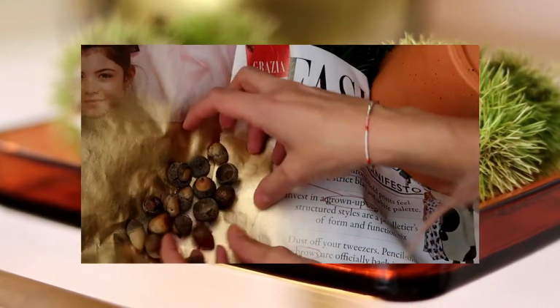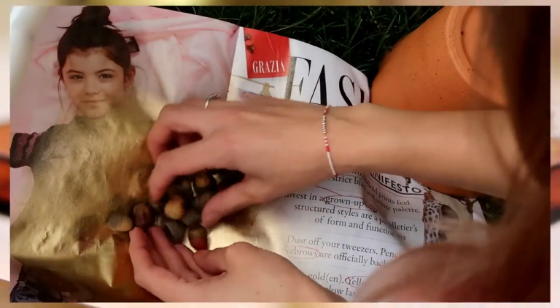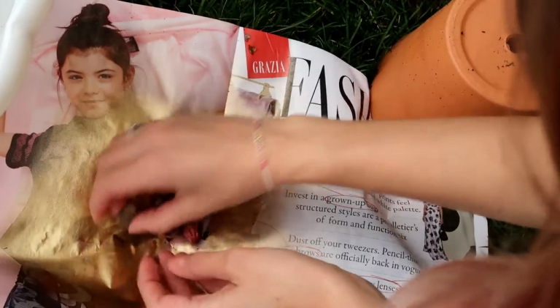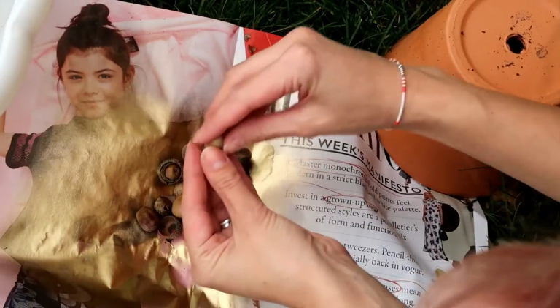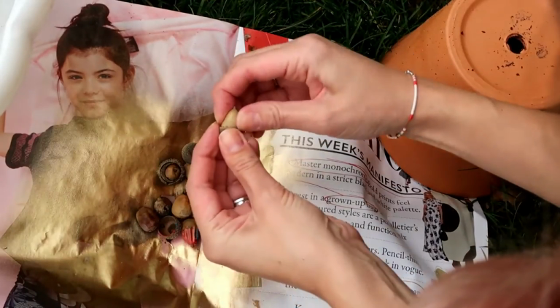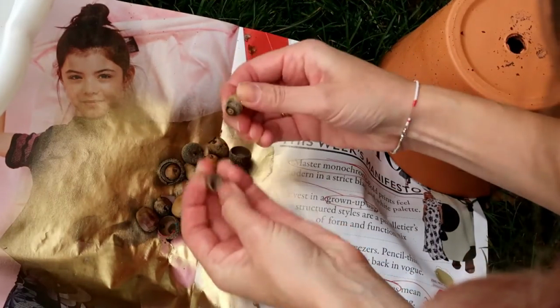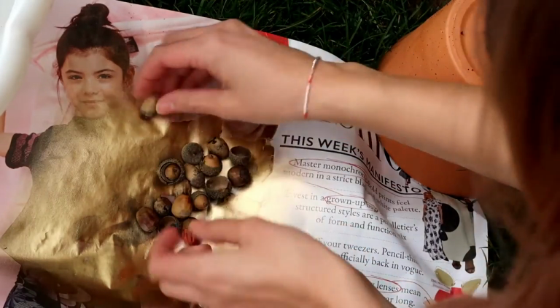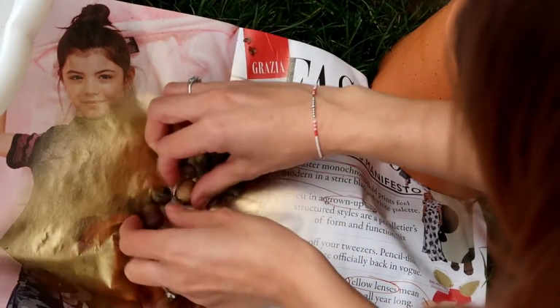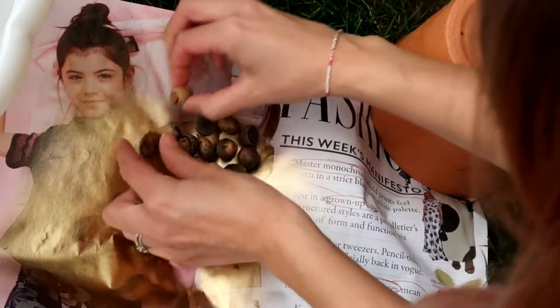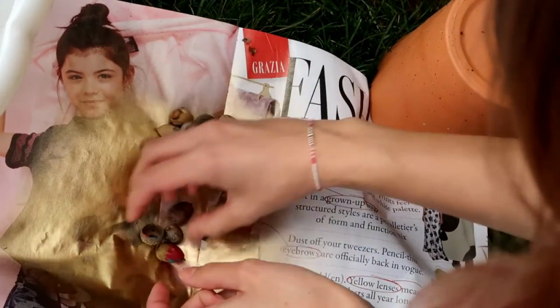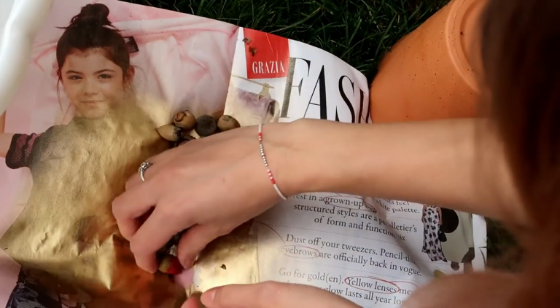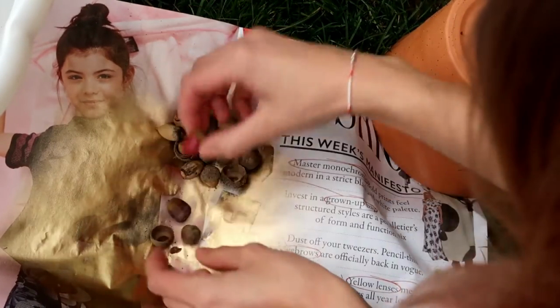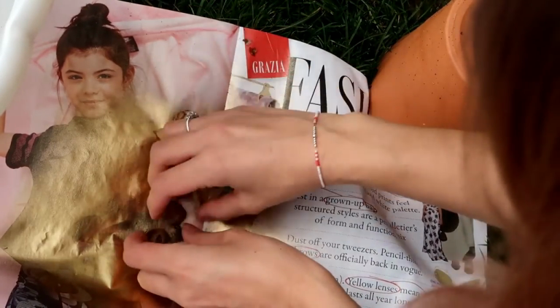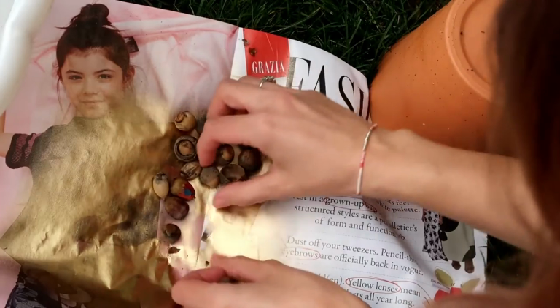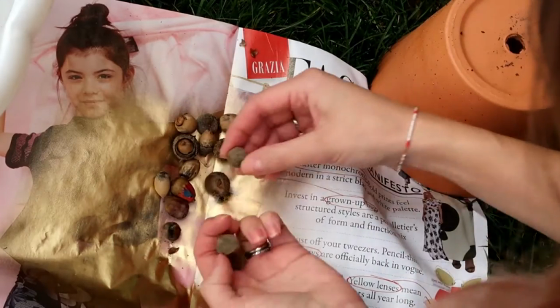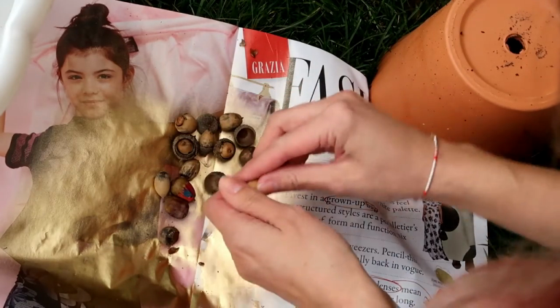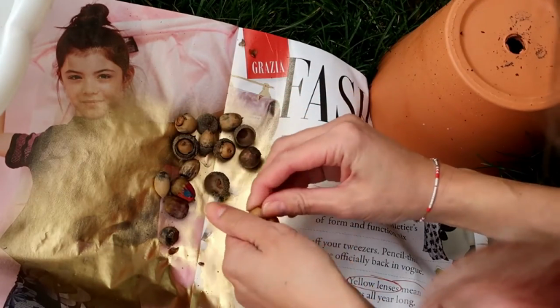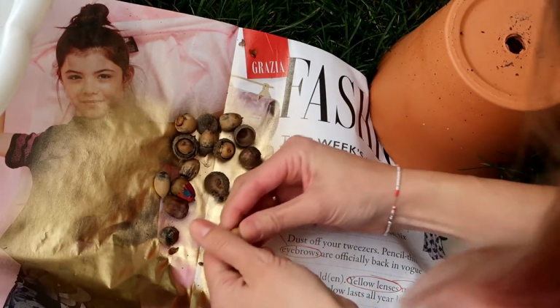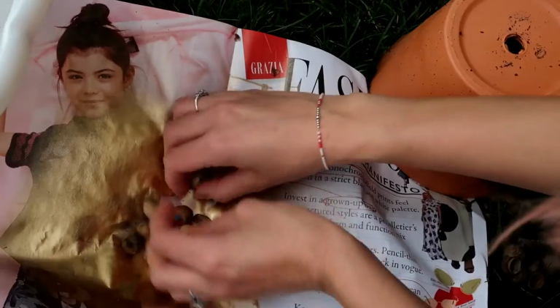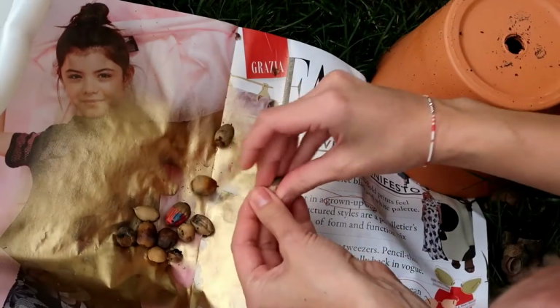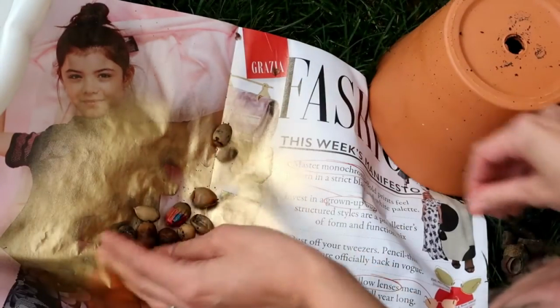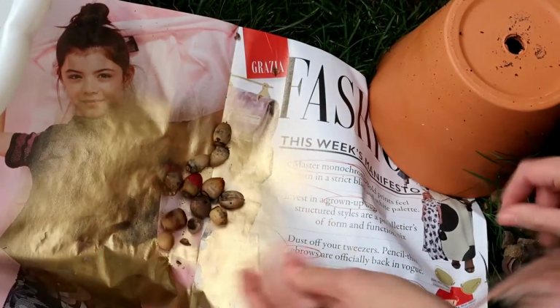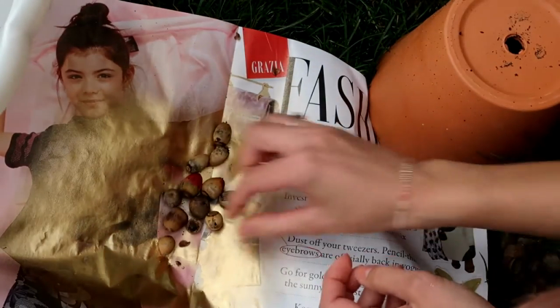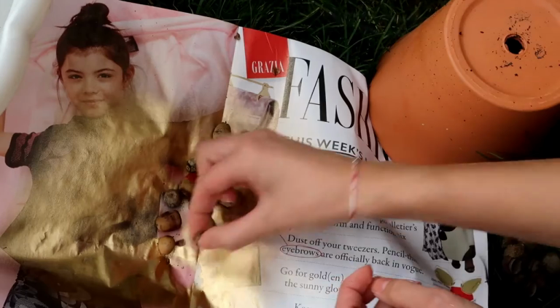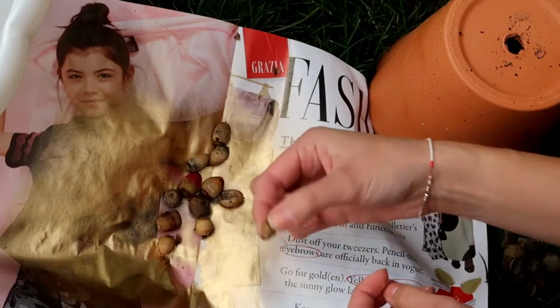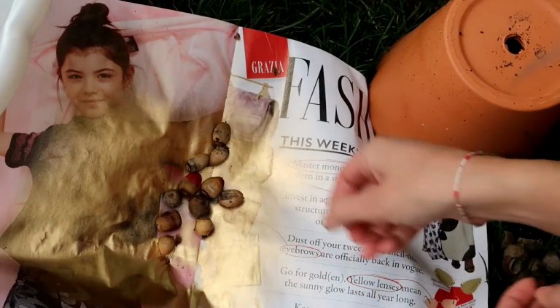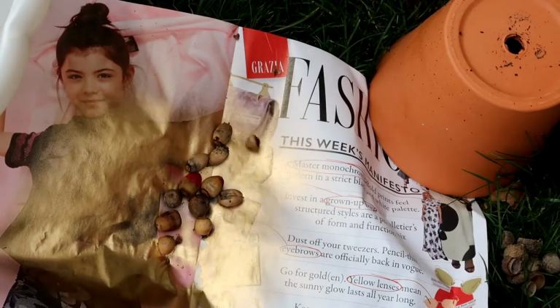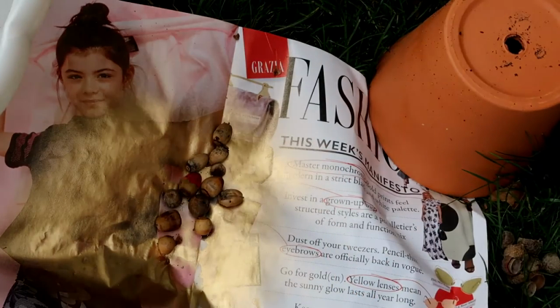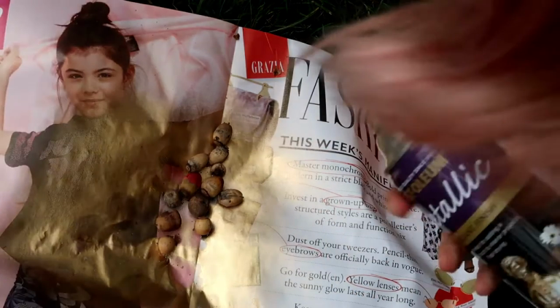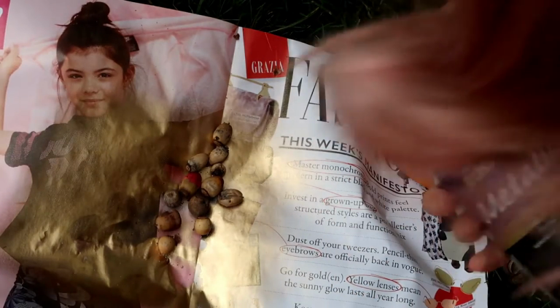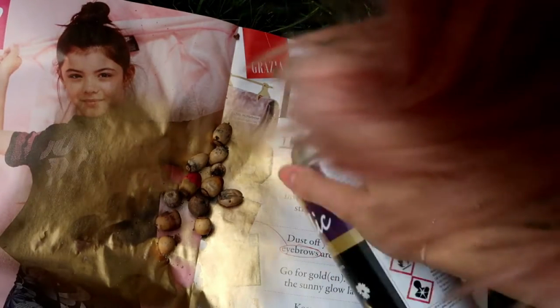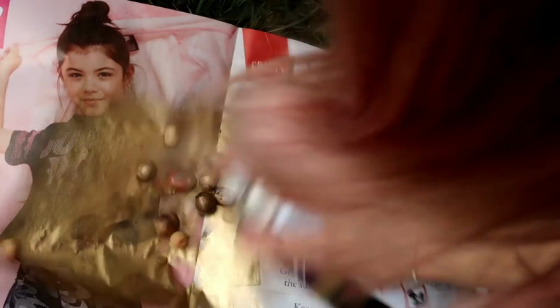So first up we have been foraging. We've been out looking for lots of different pieces of nature to bring back and create these crafts. These are some acorns that we looked for. They were harder to find than I thought they would be, but they are actually available on Amazon if you can't find any.